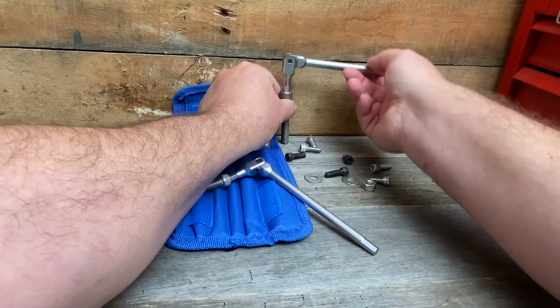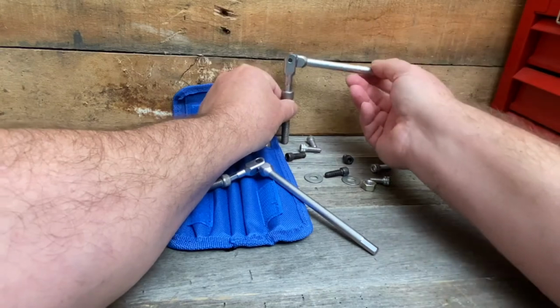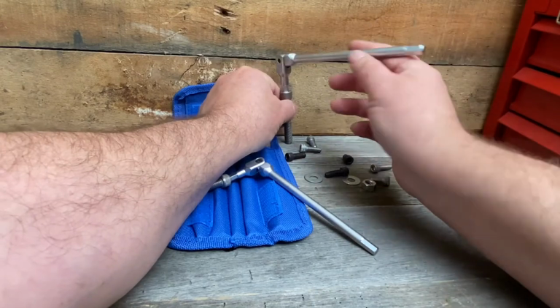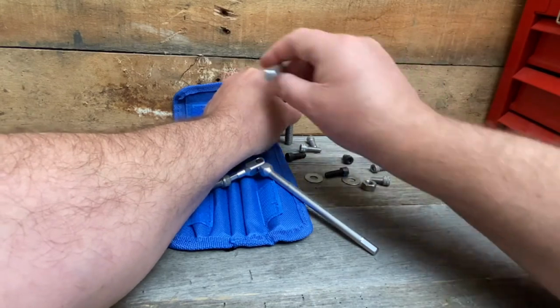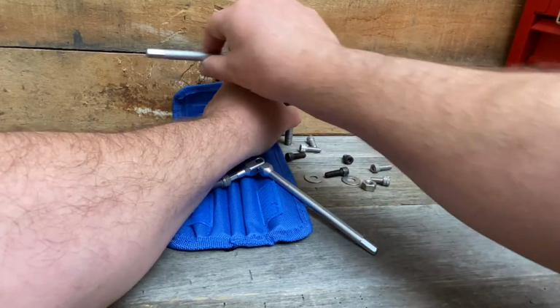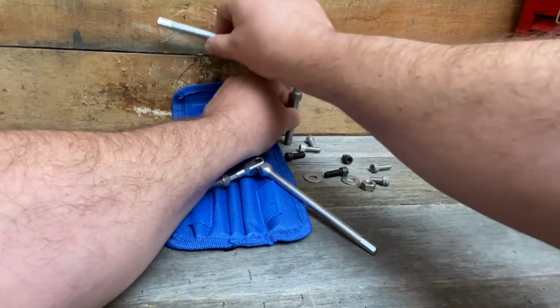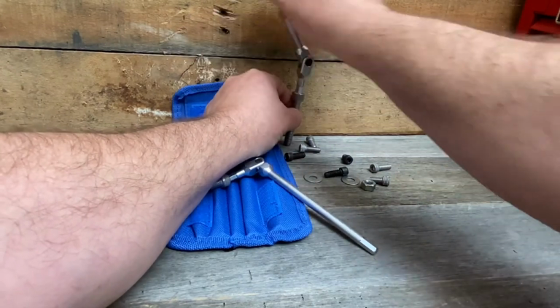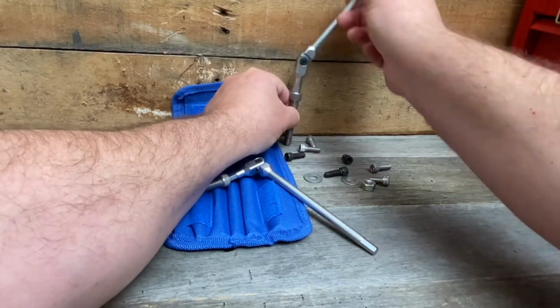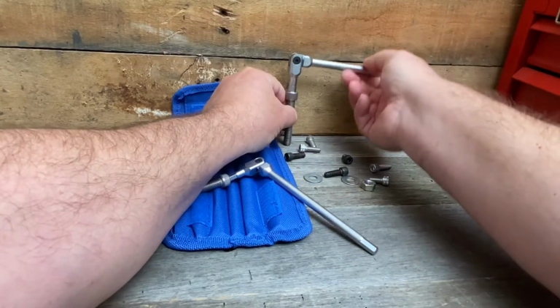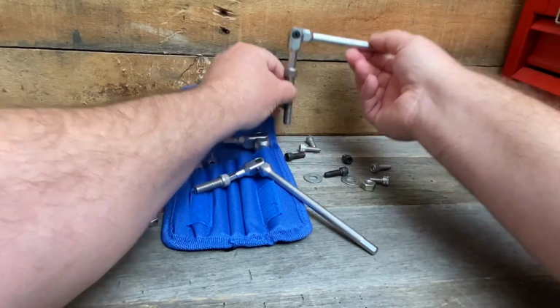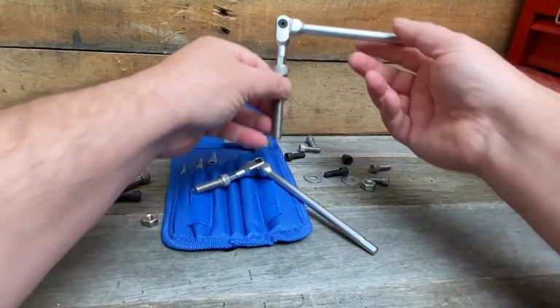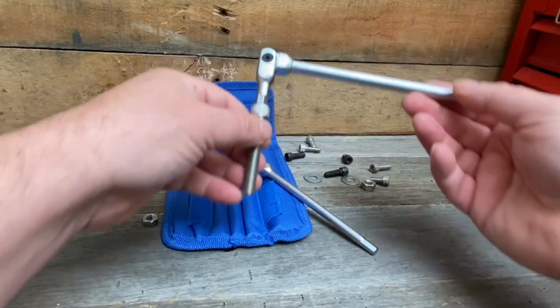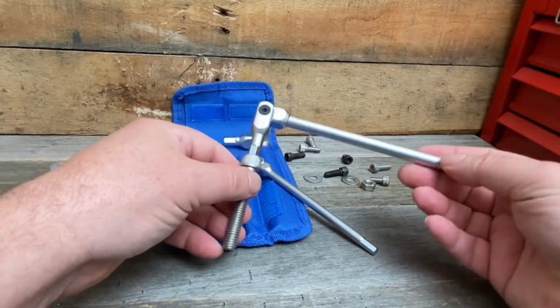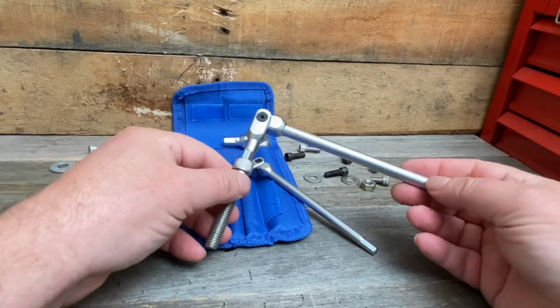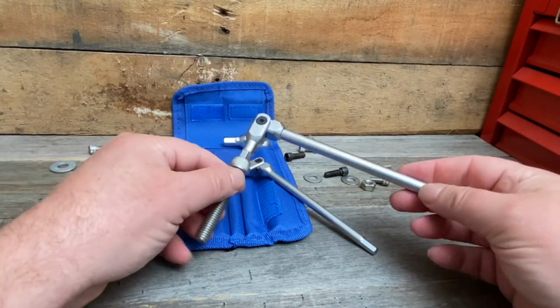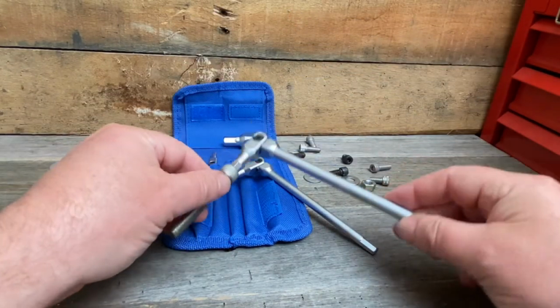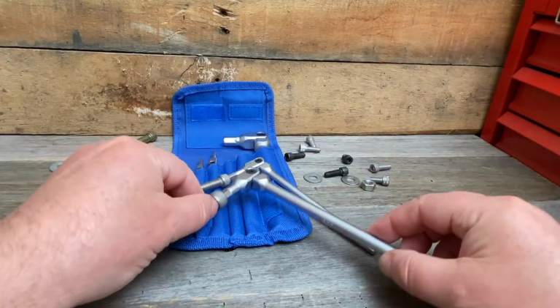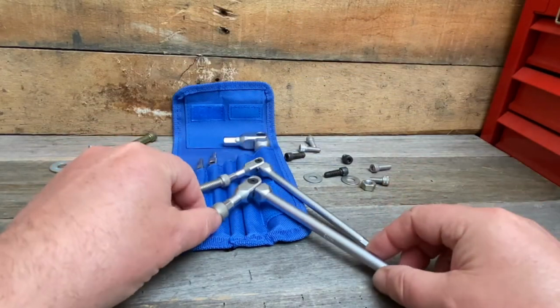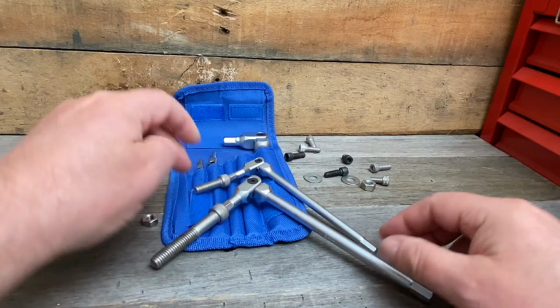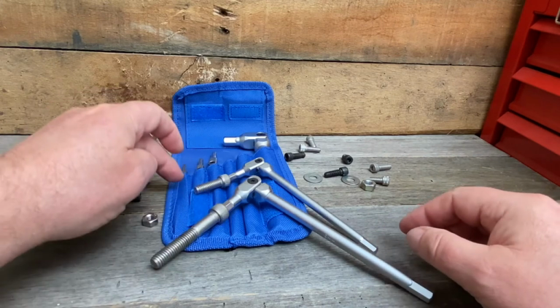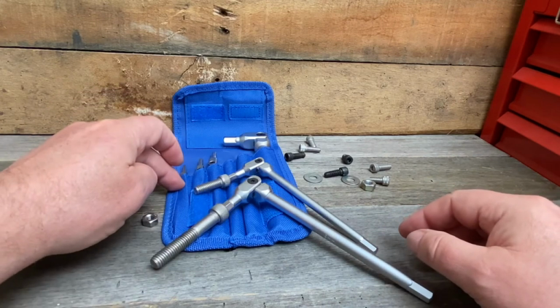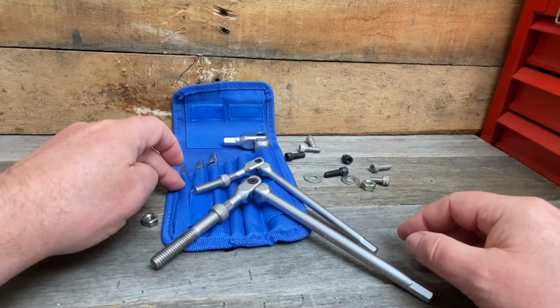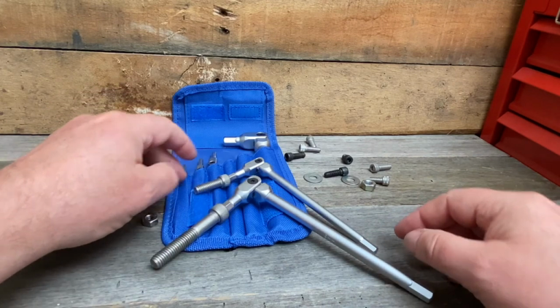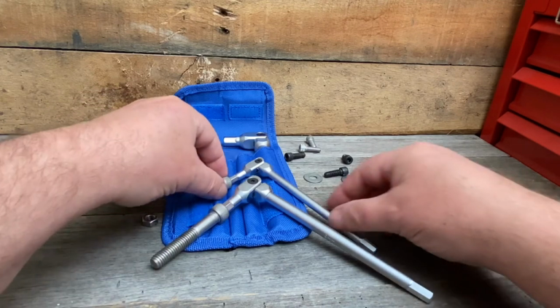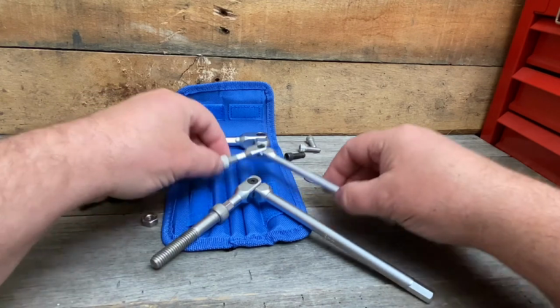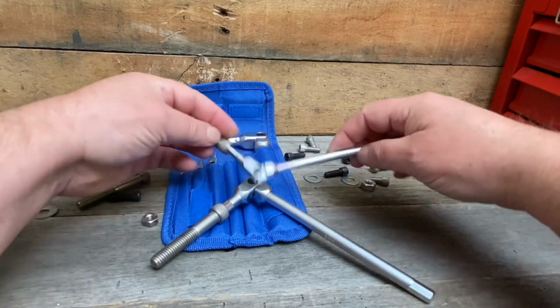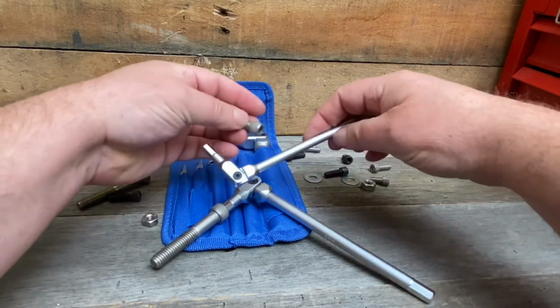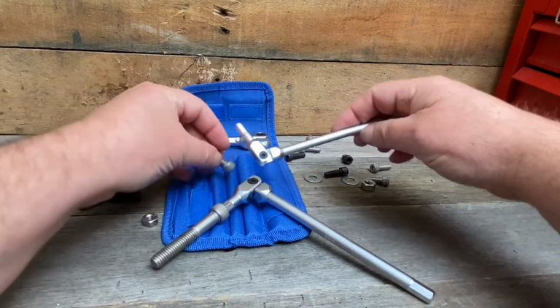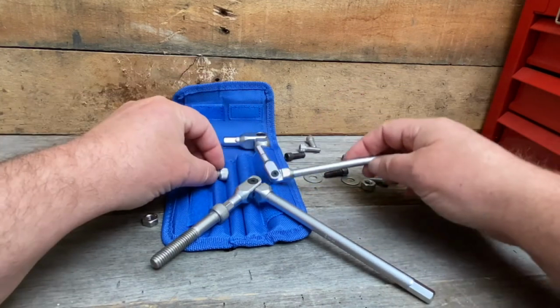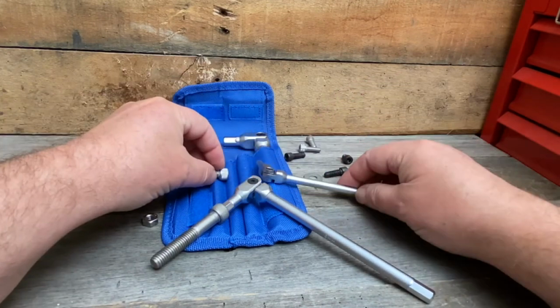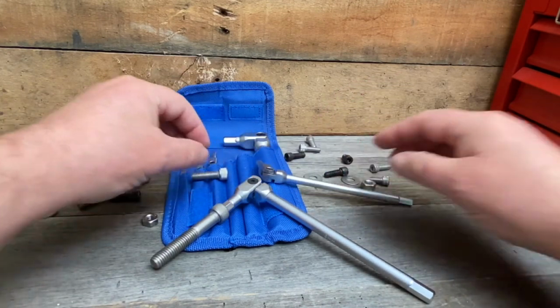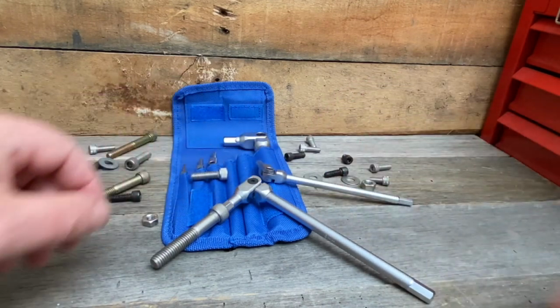So there's a lot of versatility having the pivot head. It comes in this nice little pouch, and all the different sizes do the same thing with the pivoting.